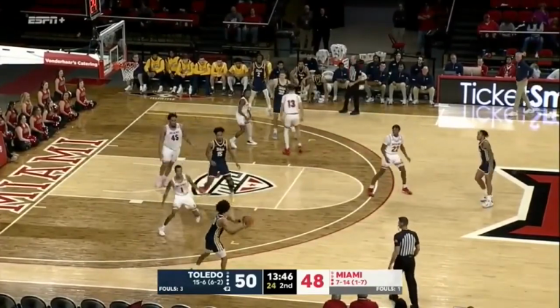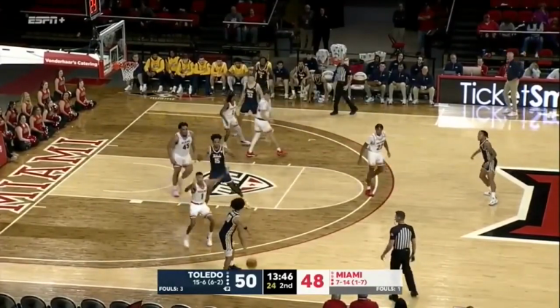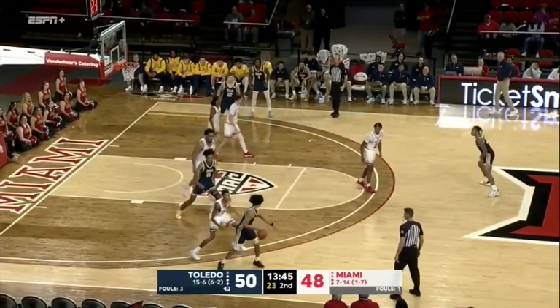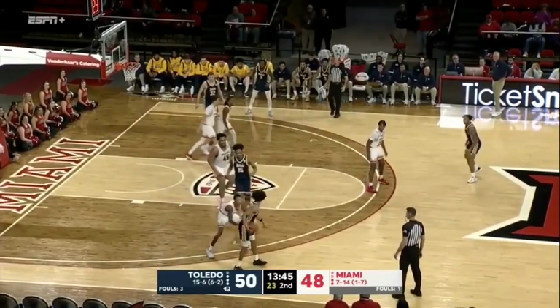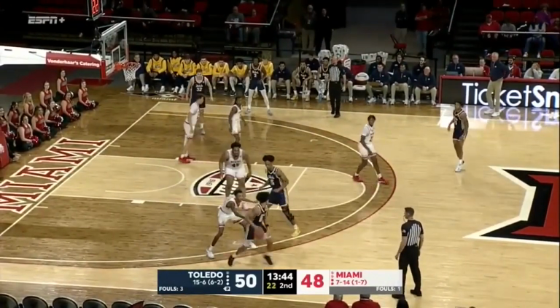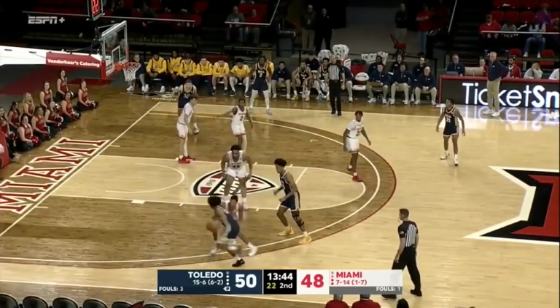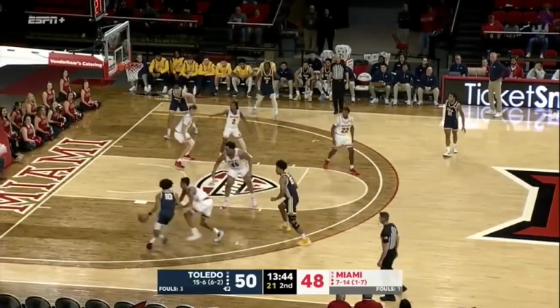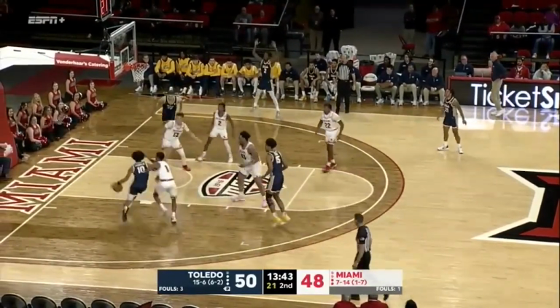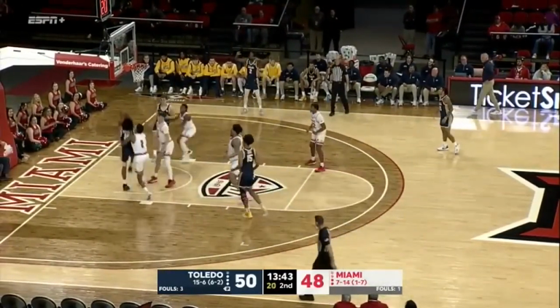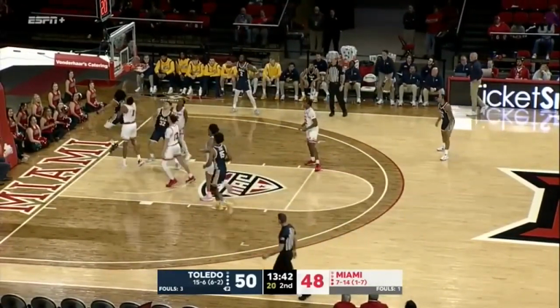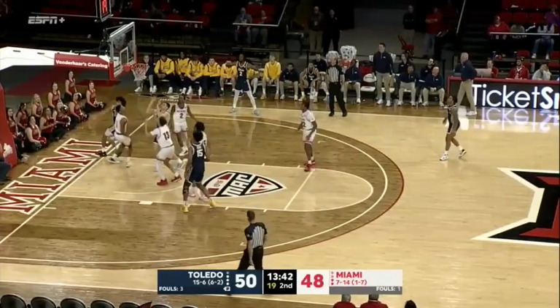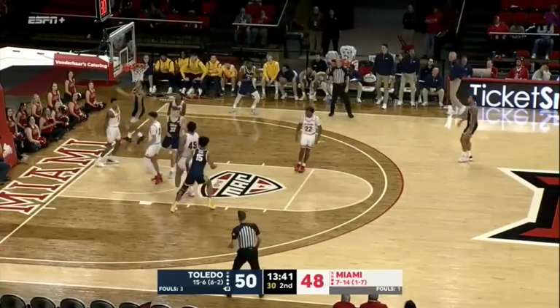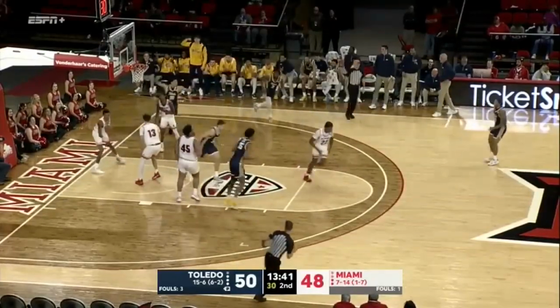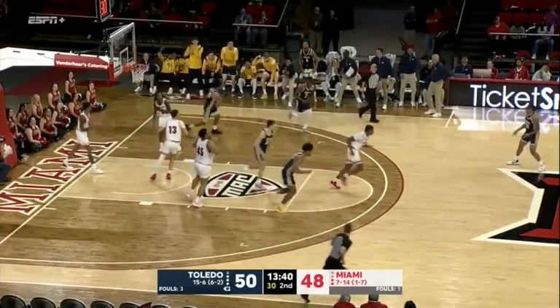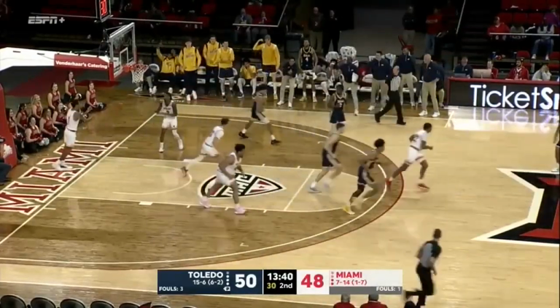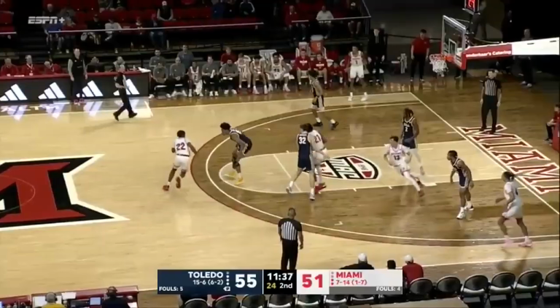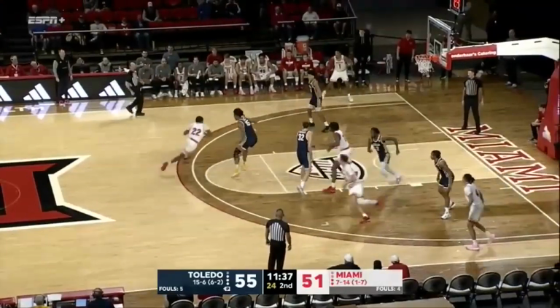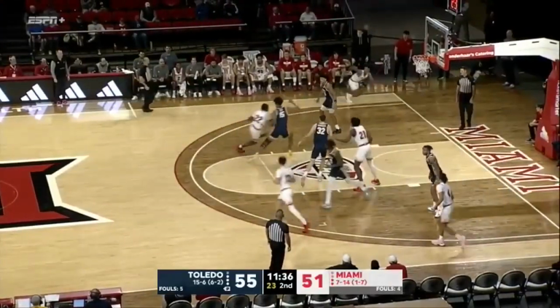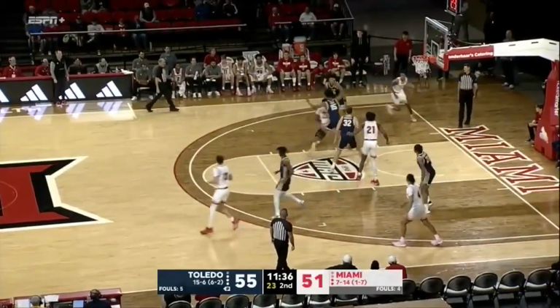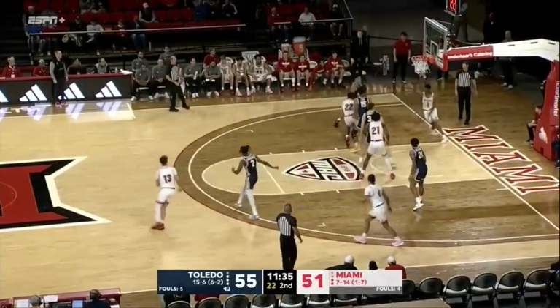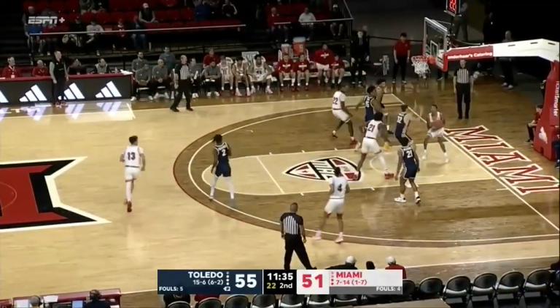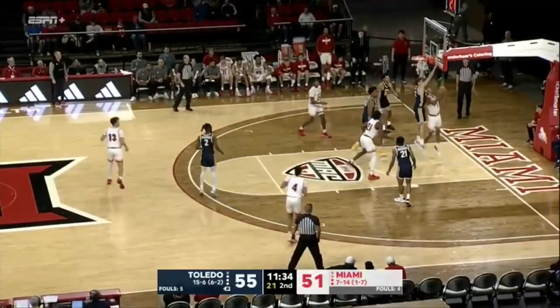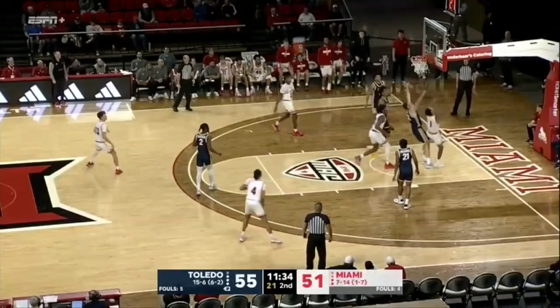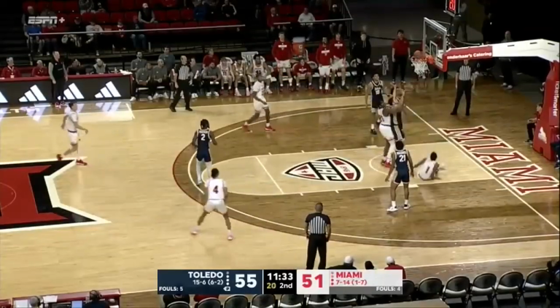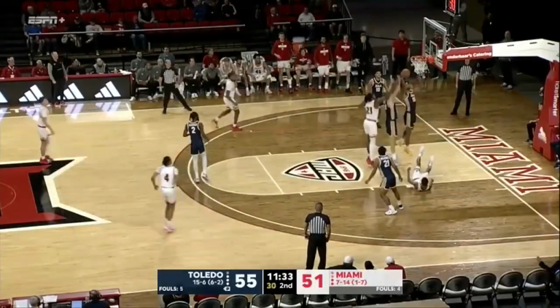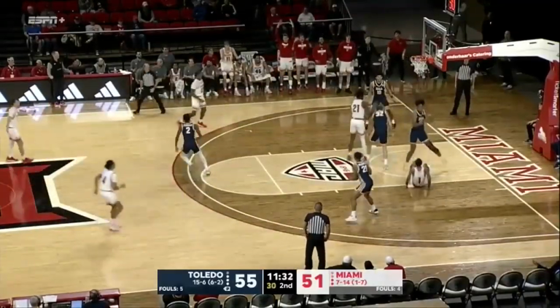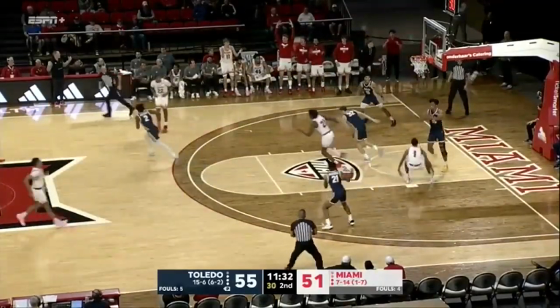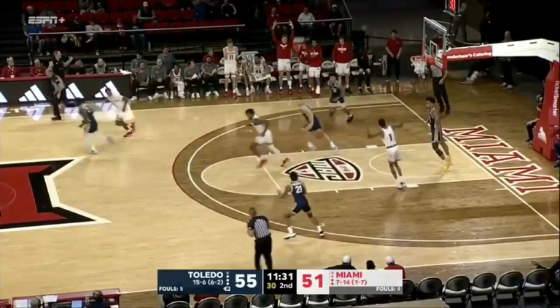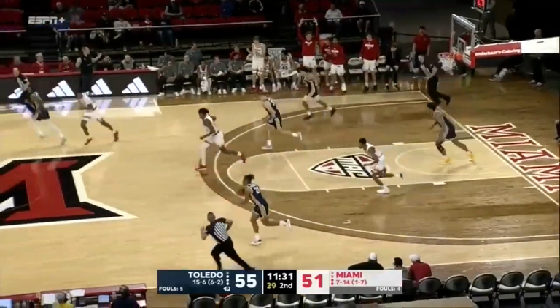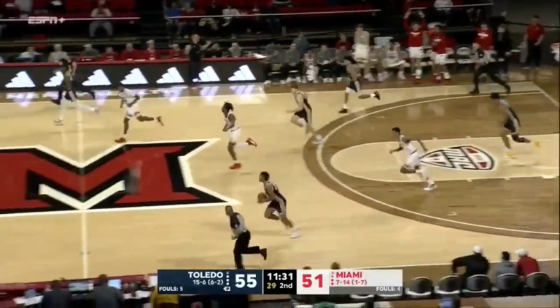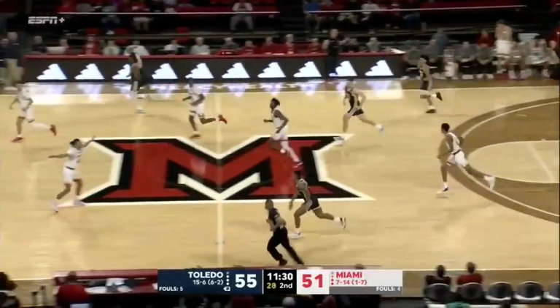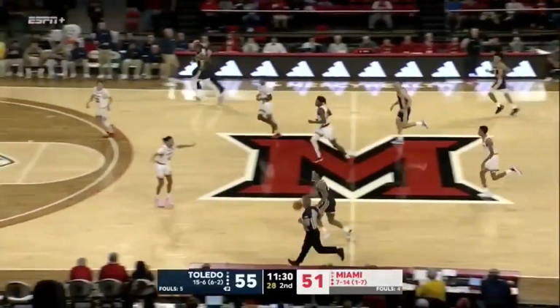Left side to Dennis, and spins to the baseline — nice move by Ray J Dennis. At the top of the key, Kamari Williams tried to roll one in and it doesn't go. He wanted a foul too, but didn't get the call — too far into the basket.